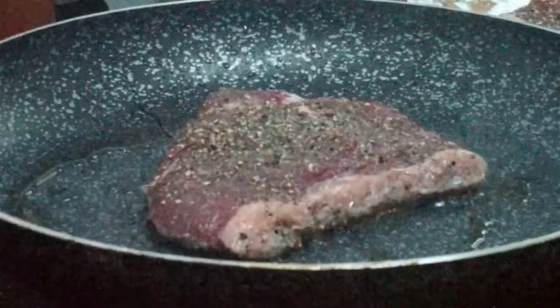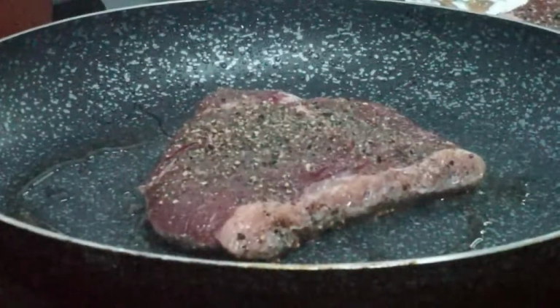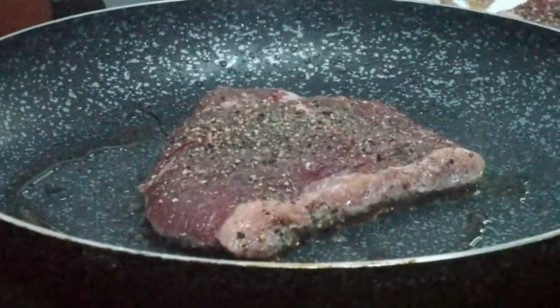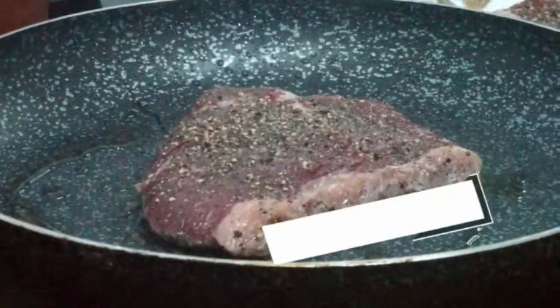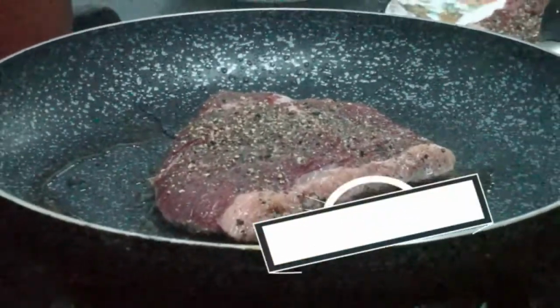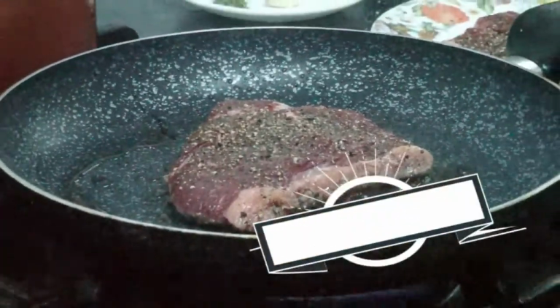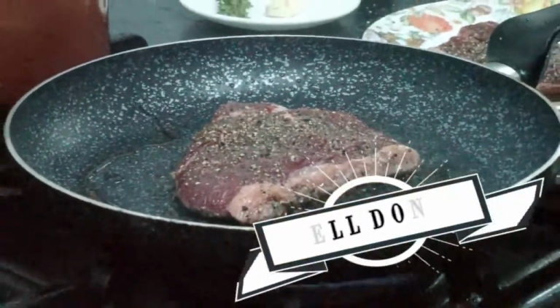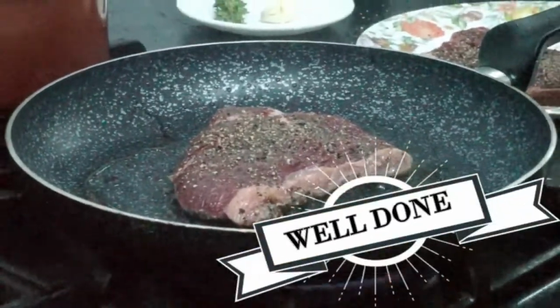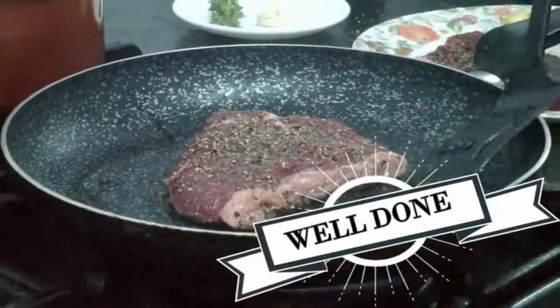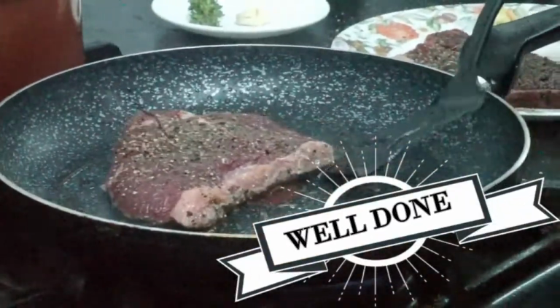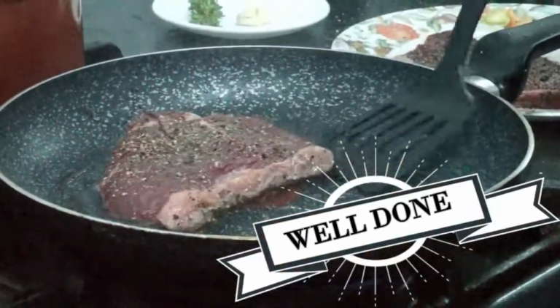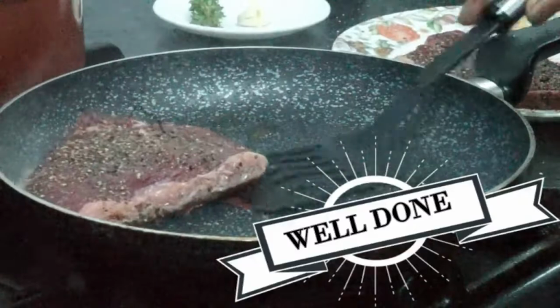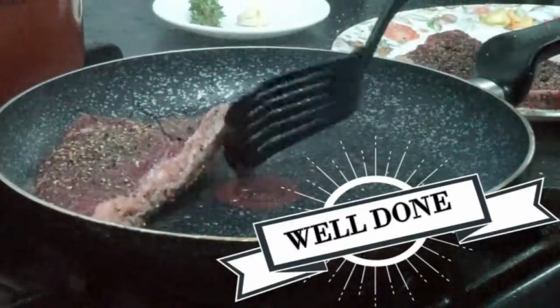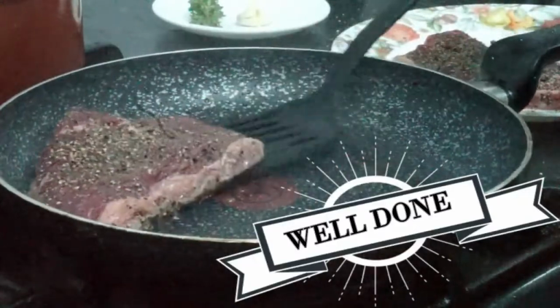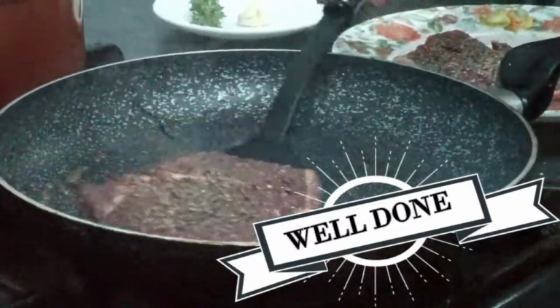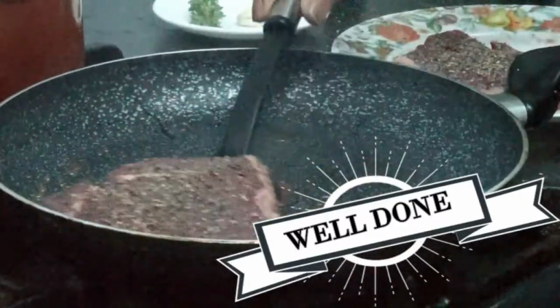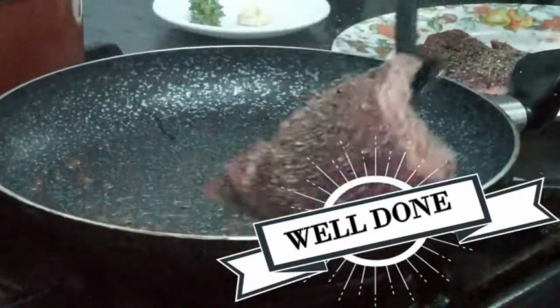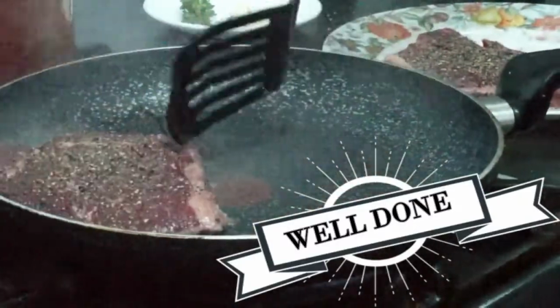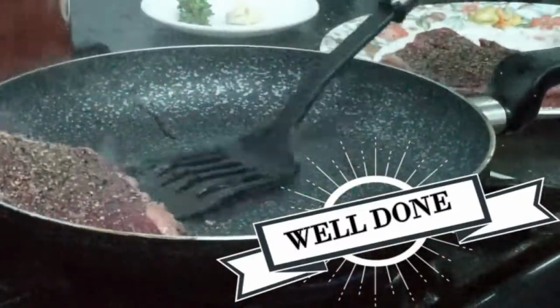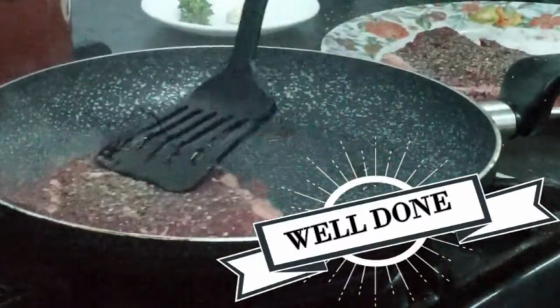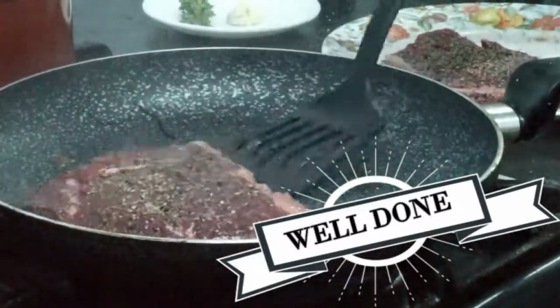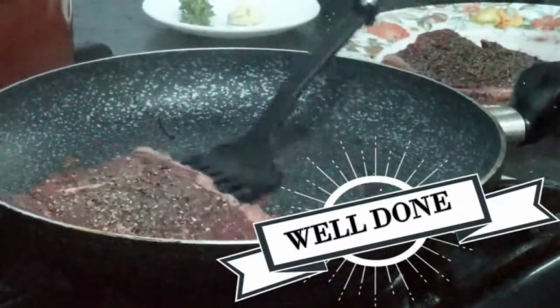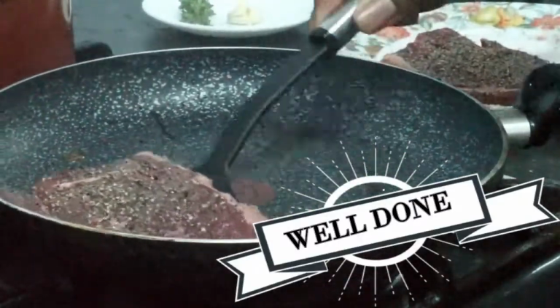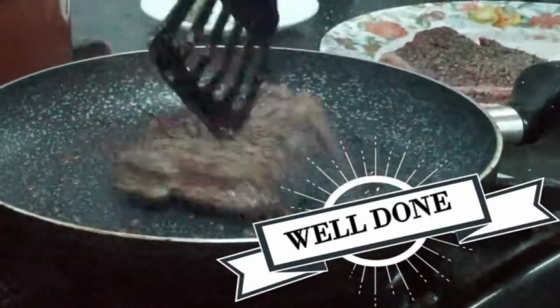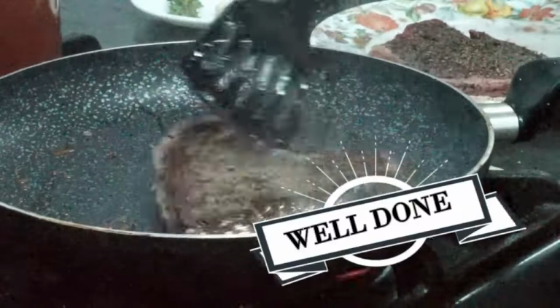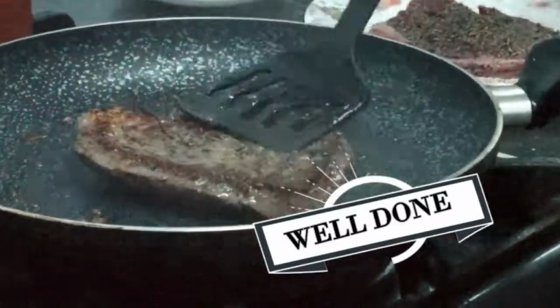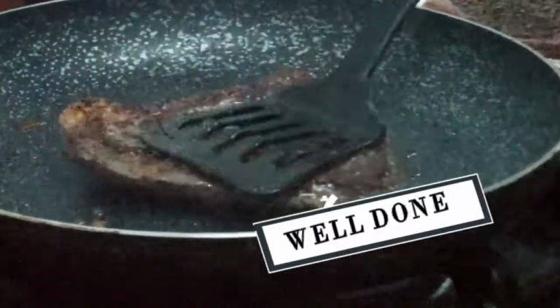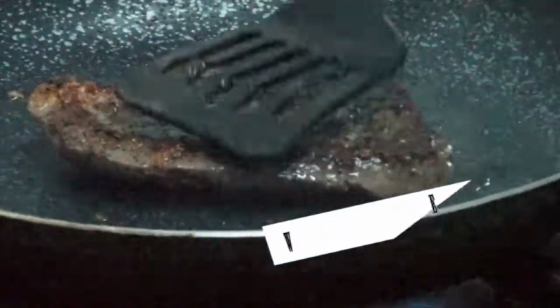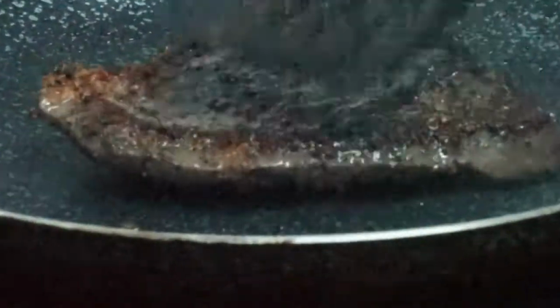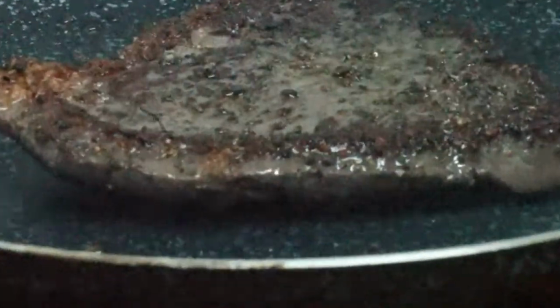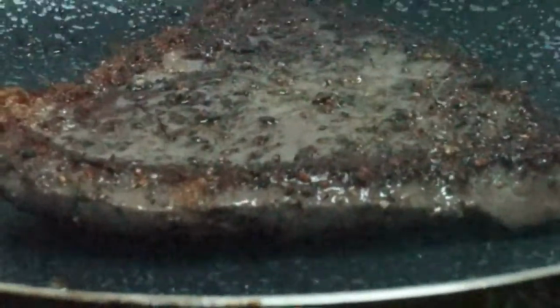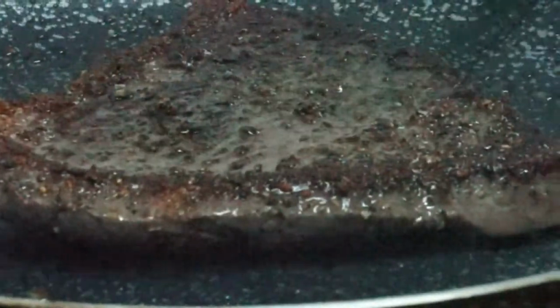Today I made two steaks. The first steak was well done and the second steak was medium well. To cook a well done steak, leave it on the pan for at least one minute on each side, and to cook a medium well steak, leave it for at least 45 seconds.